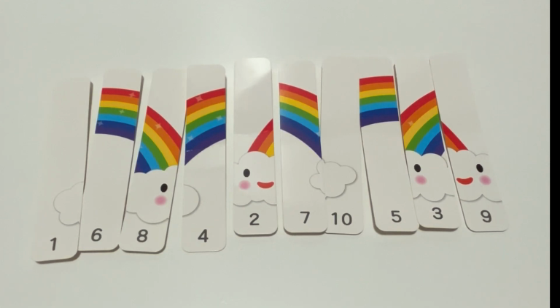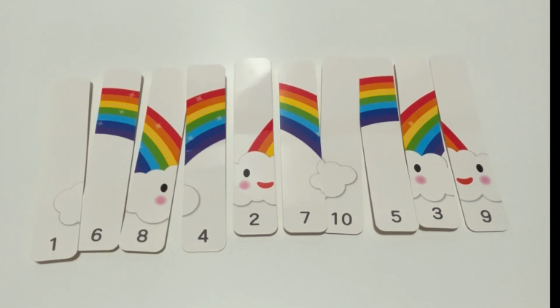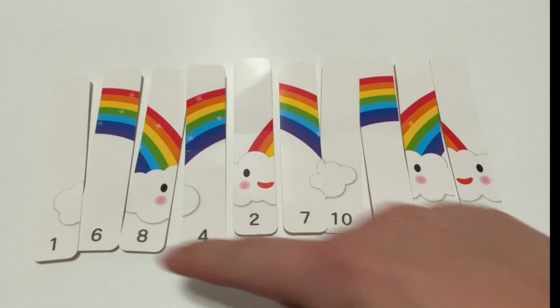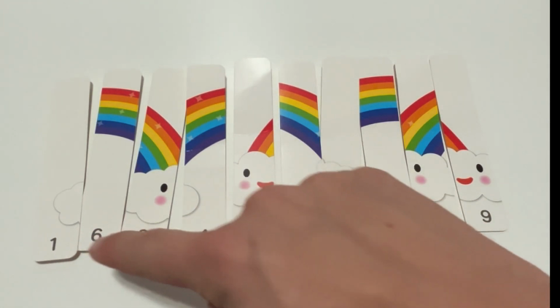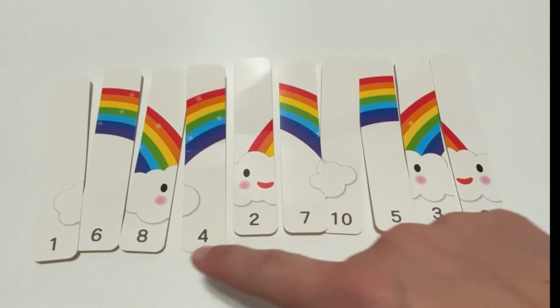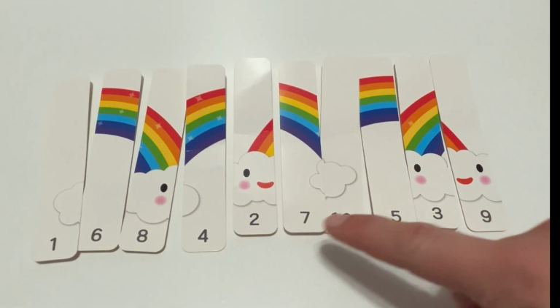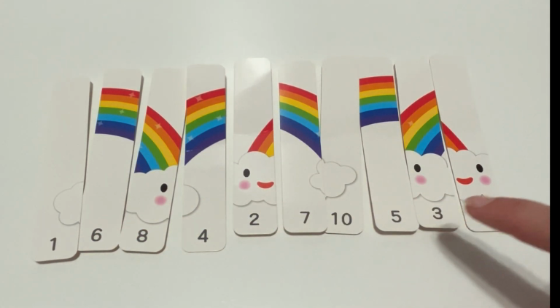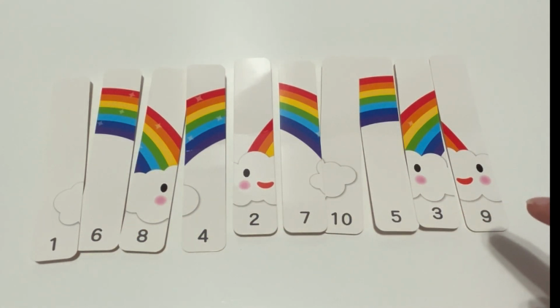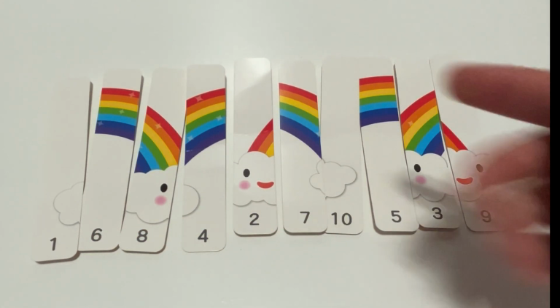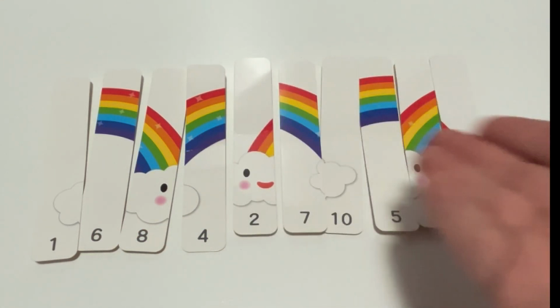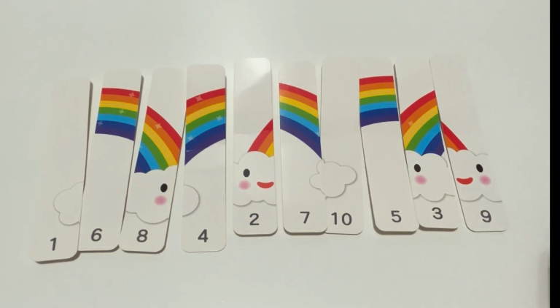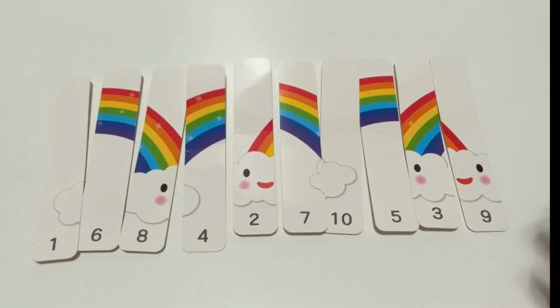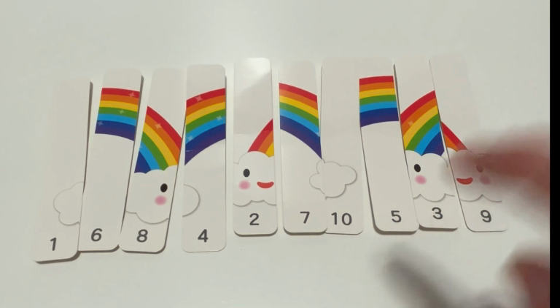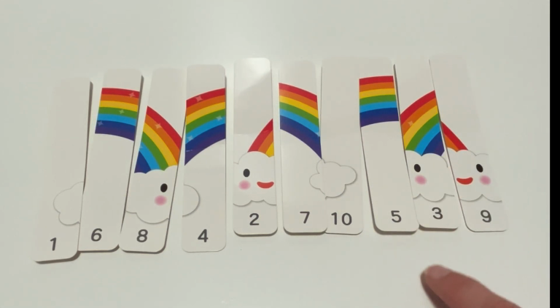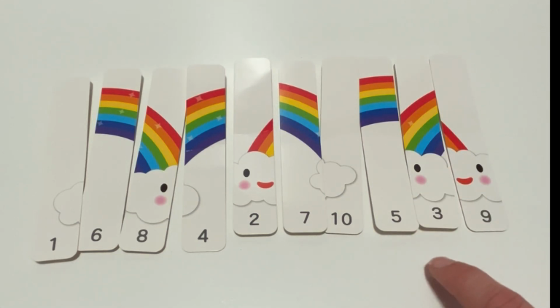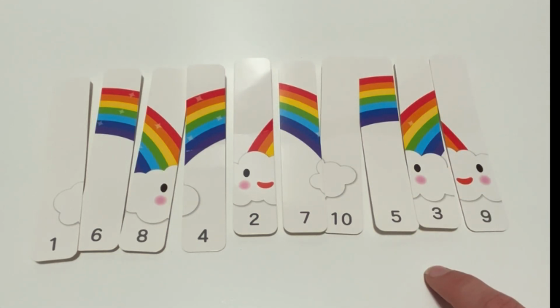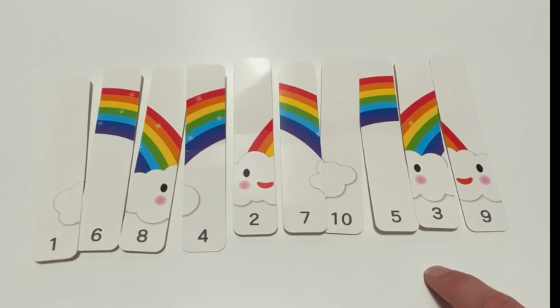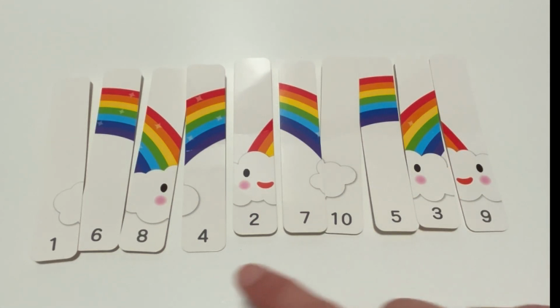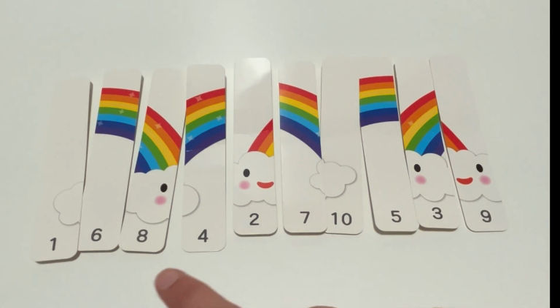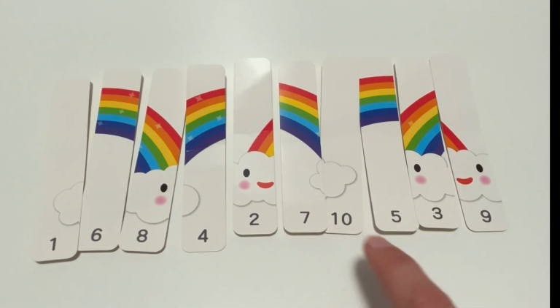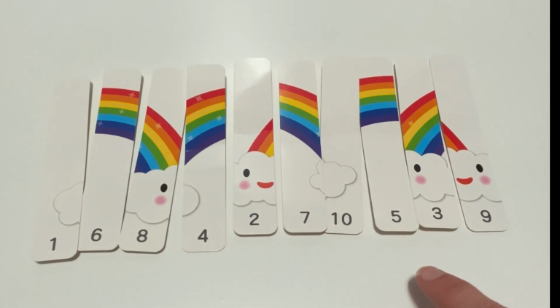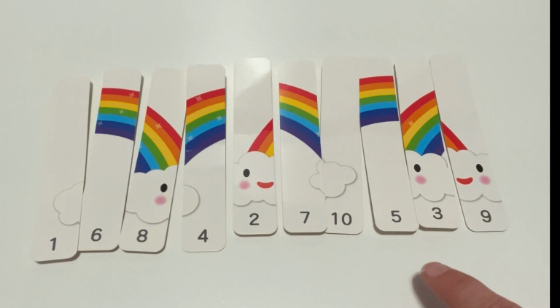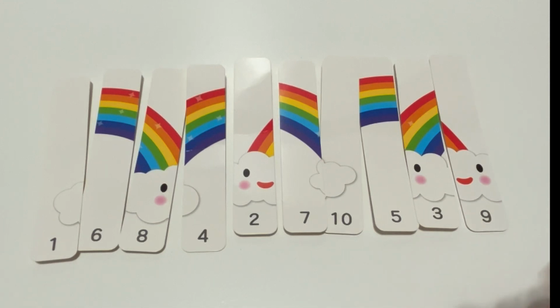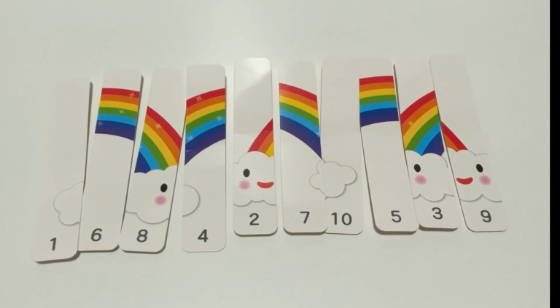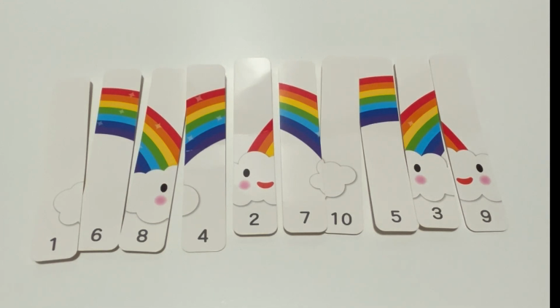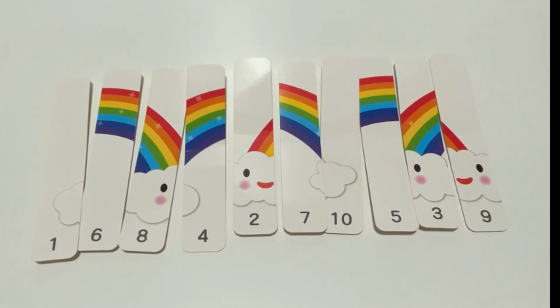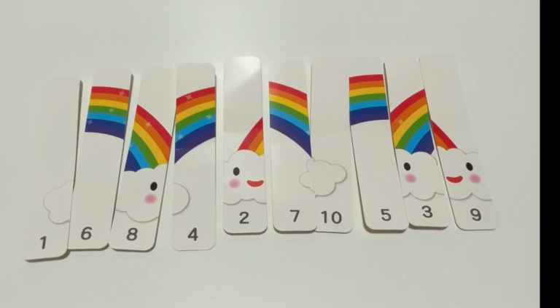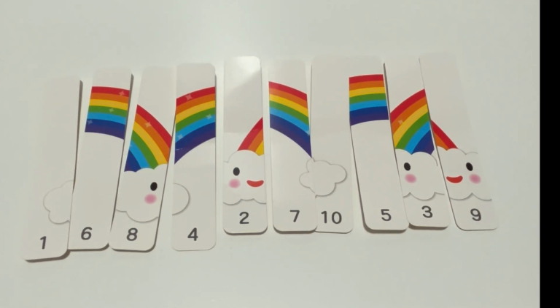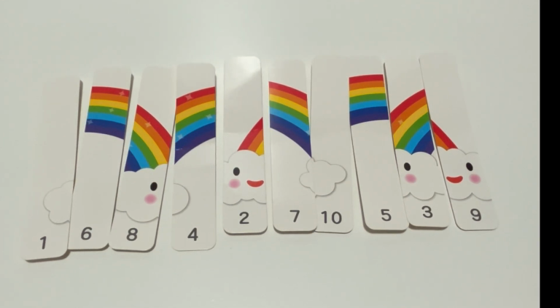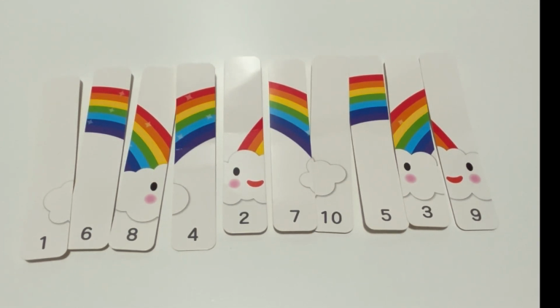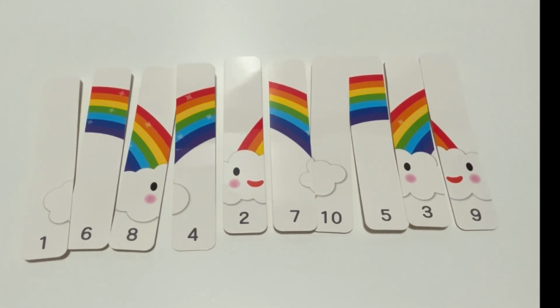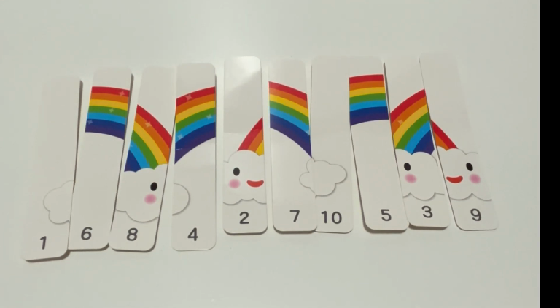Oh learners, look! All our numbers are mixed up and so is our puzzle. What do you think we could make if we put our numbers in order? Let's get started and see.